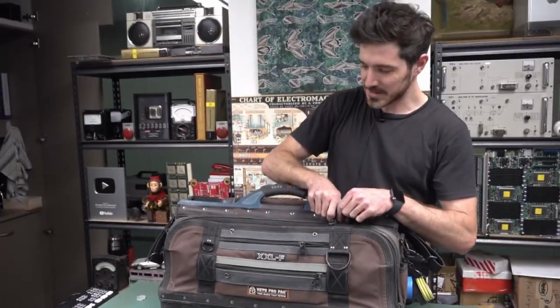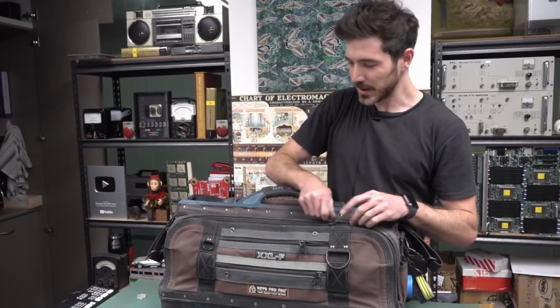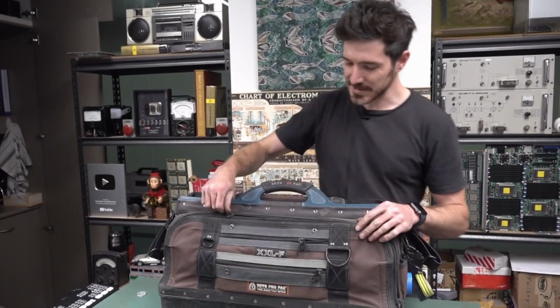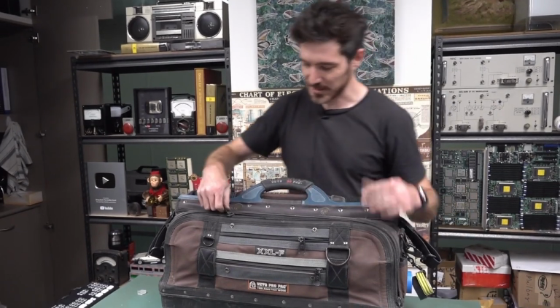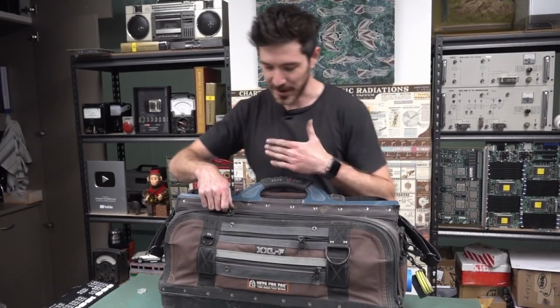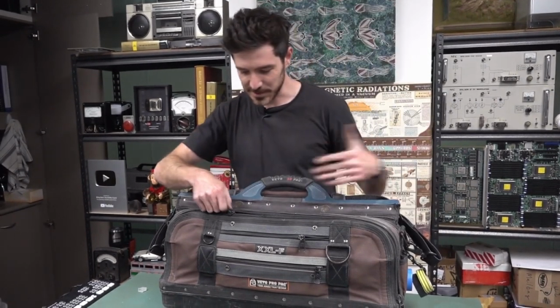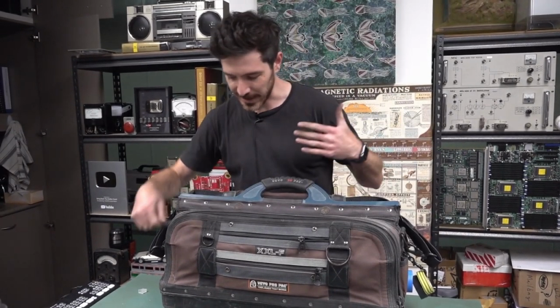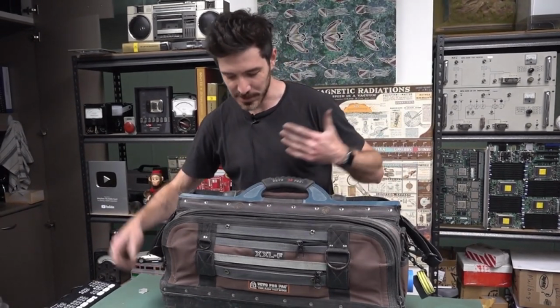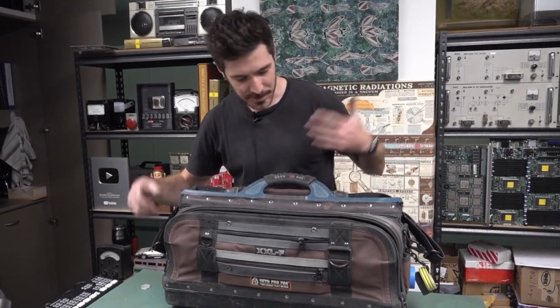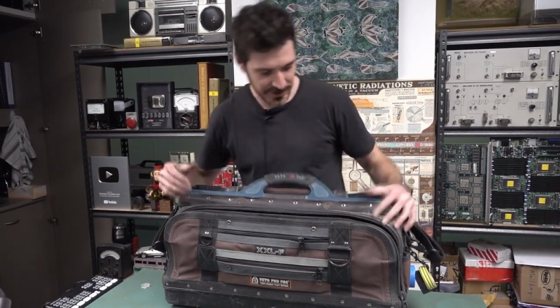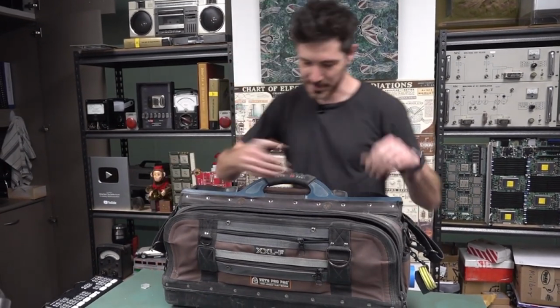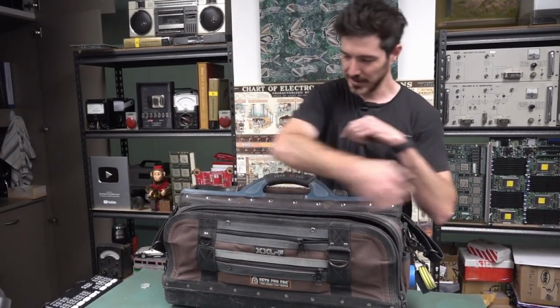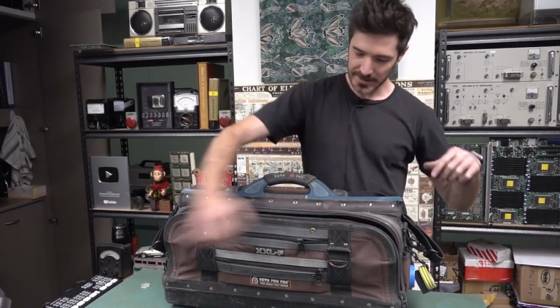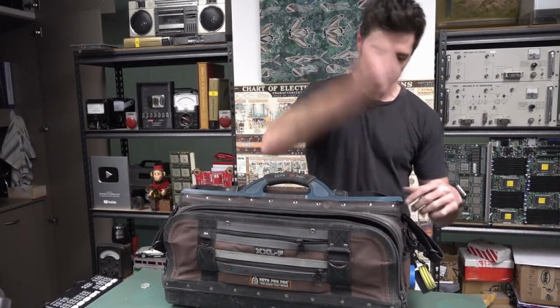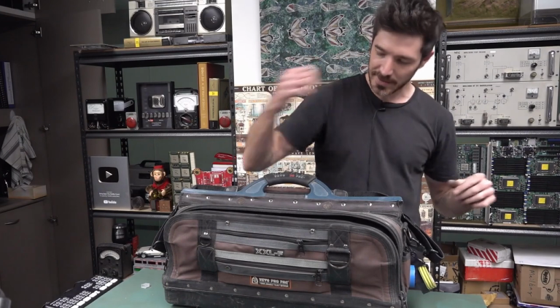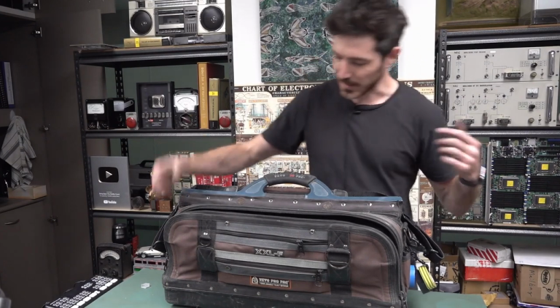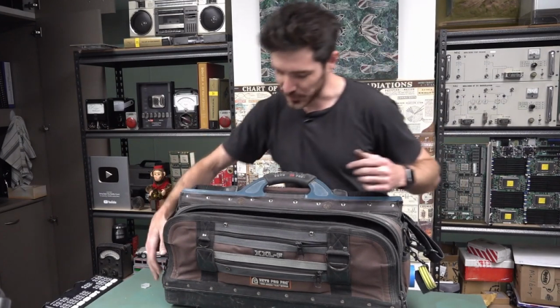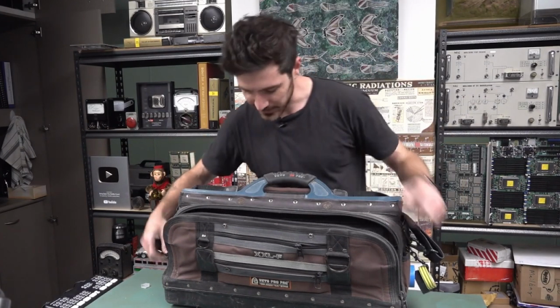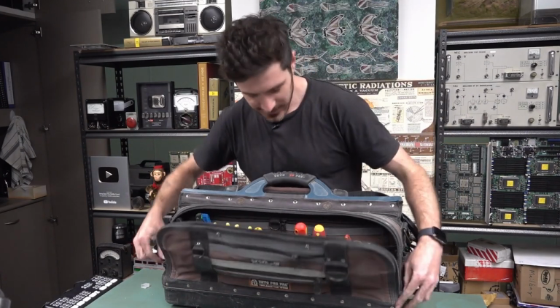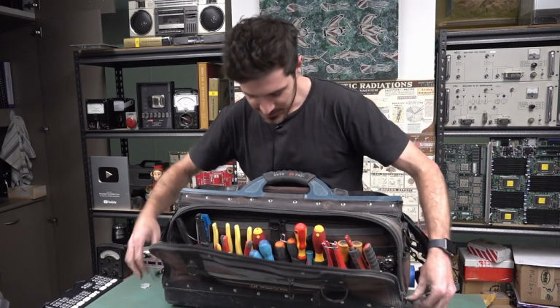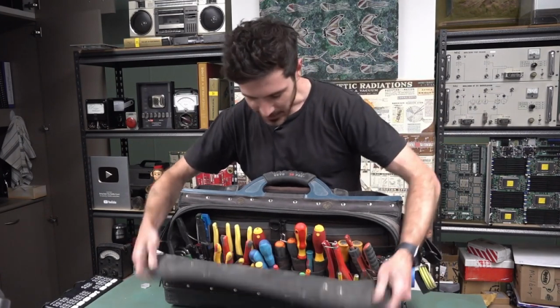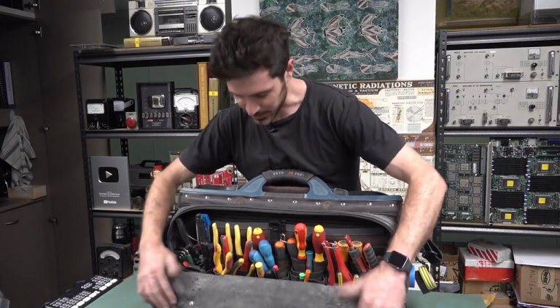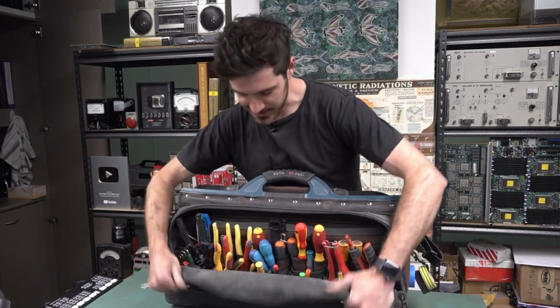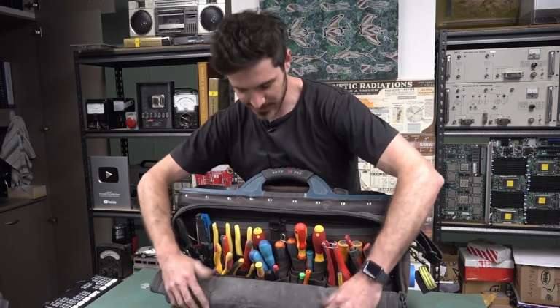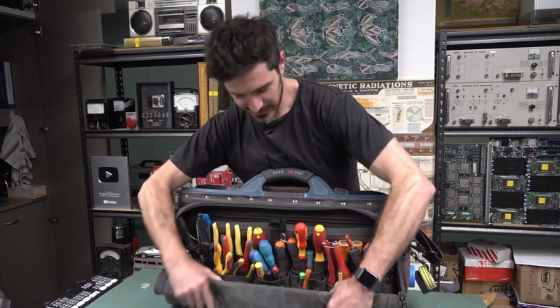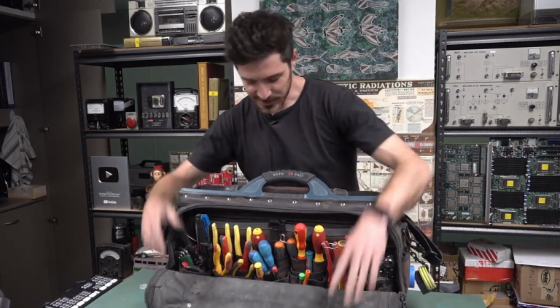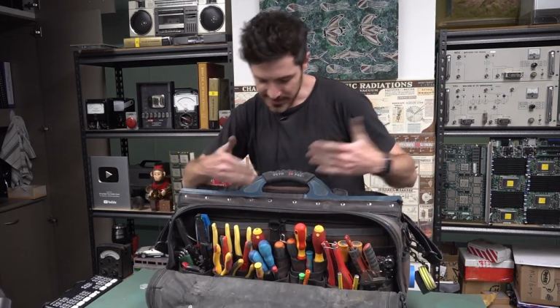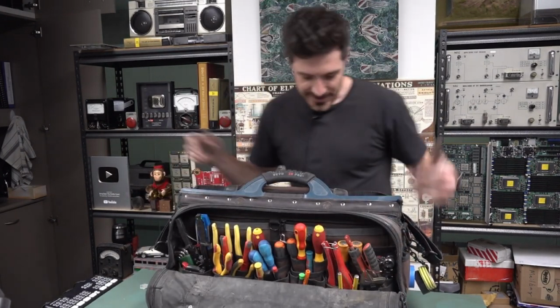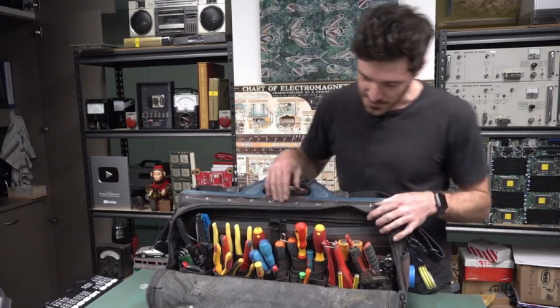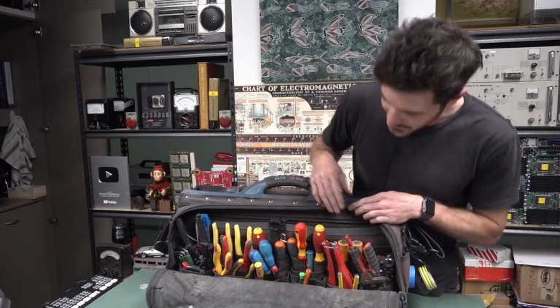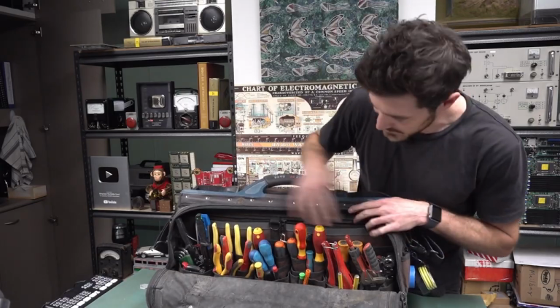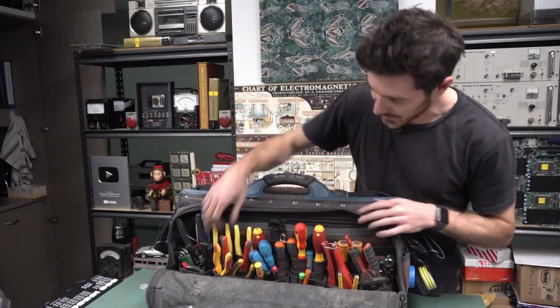It's a bit big — this is actually a framer's bag, like a builder's bag. You can fit a big square in it, but I like all my screwdrivers and pliers so it's all nice and easily accessible. Mostly screwdrivers and pliers, it's pretty much our main thing.